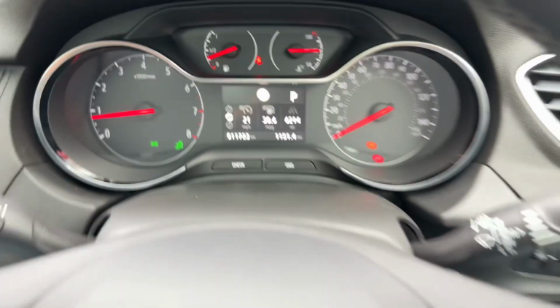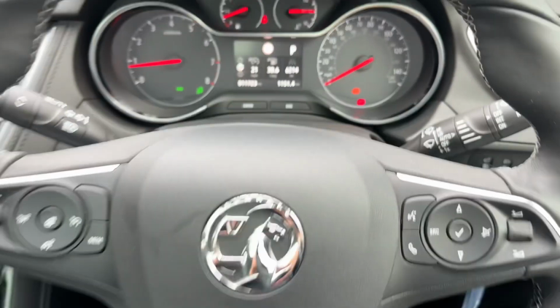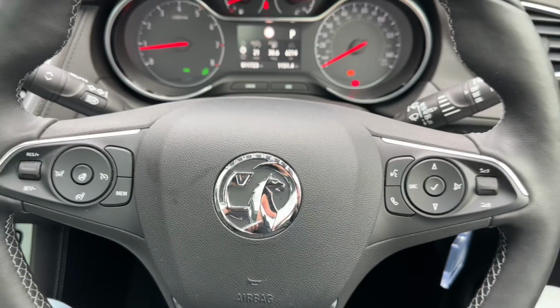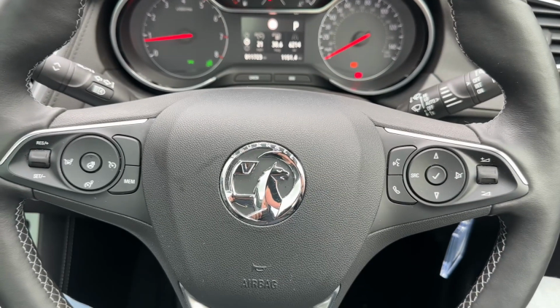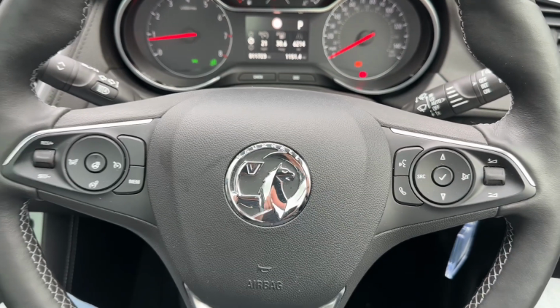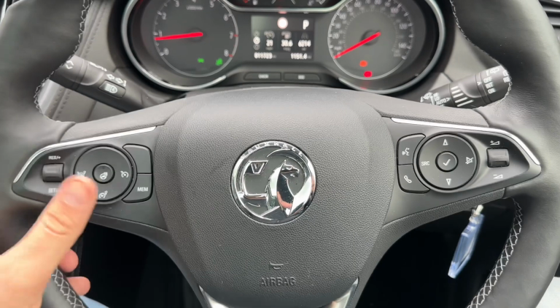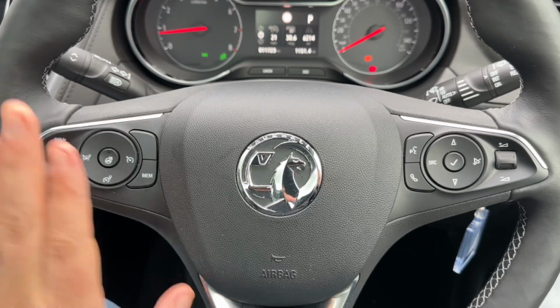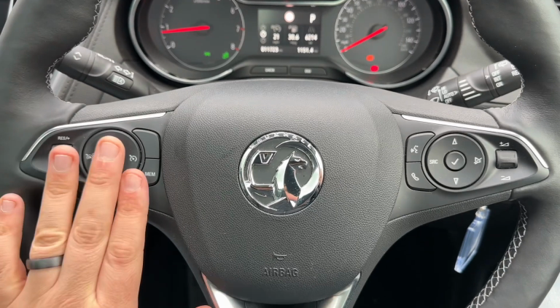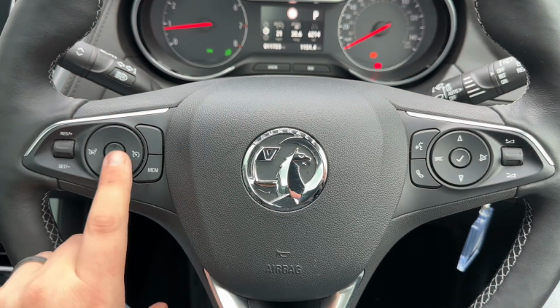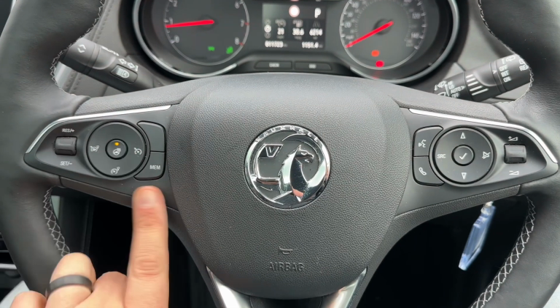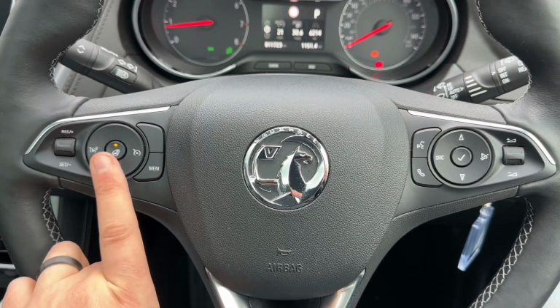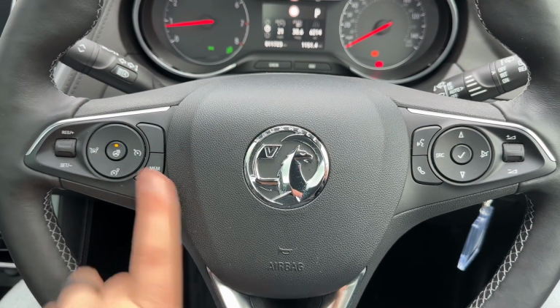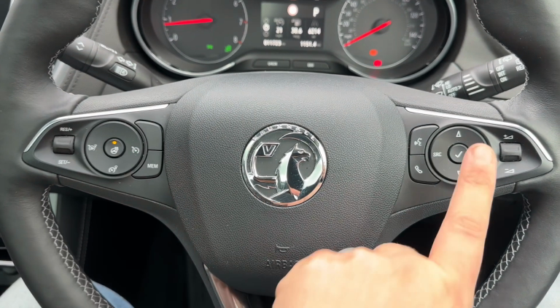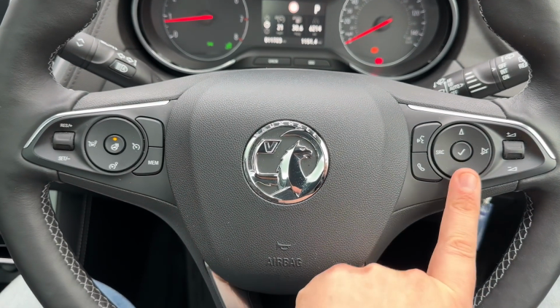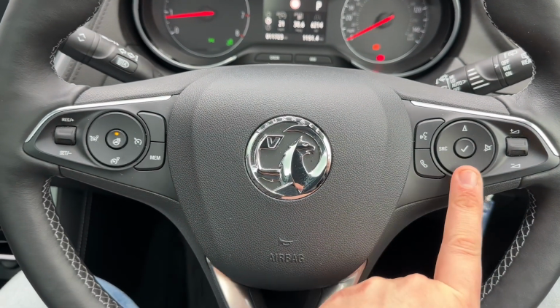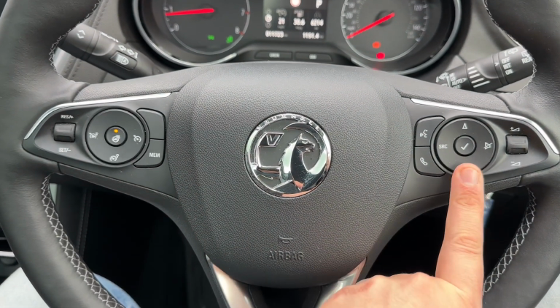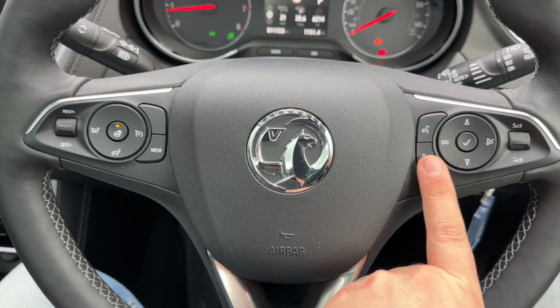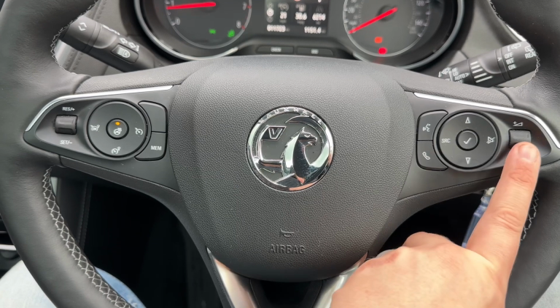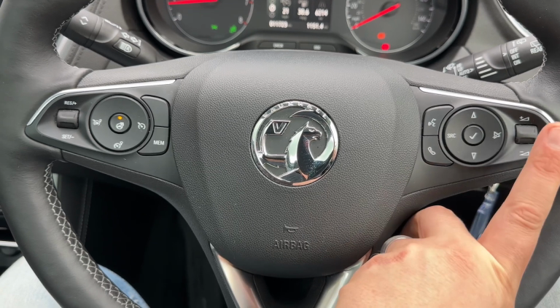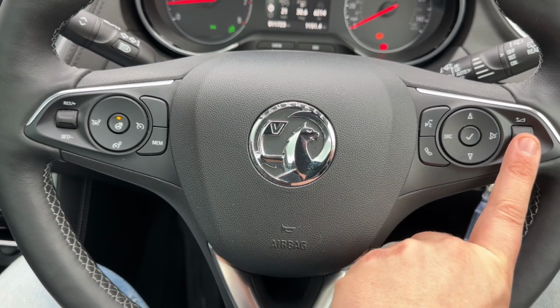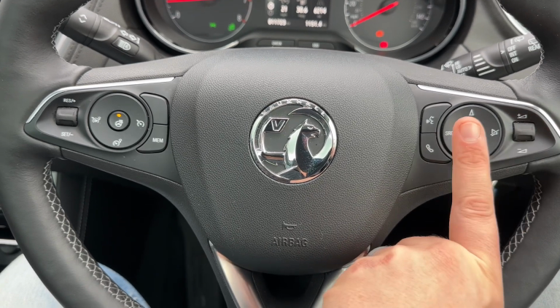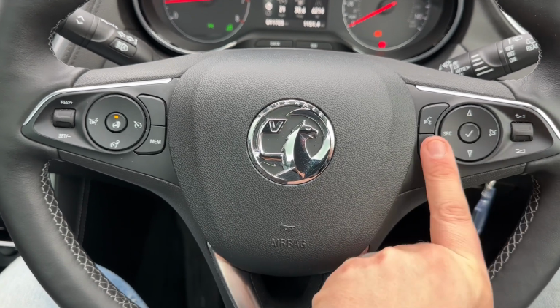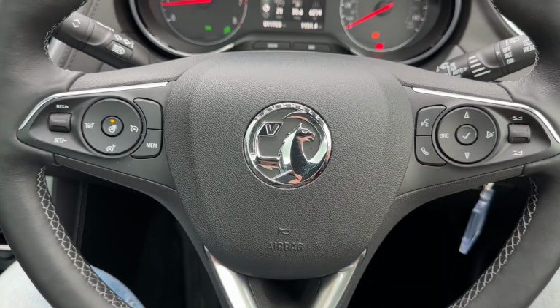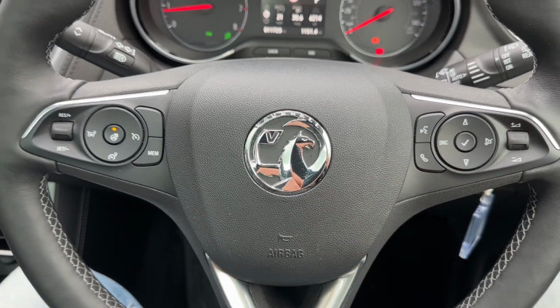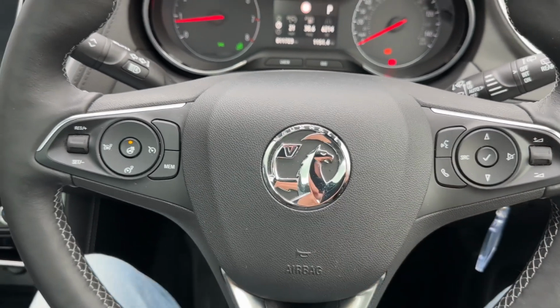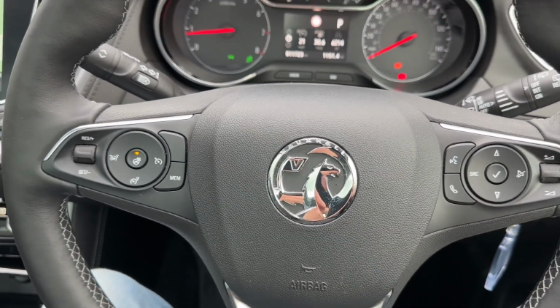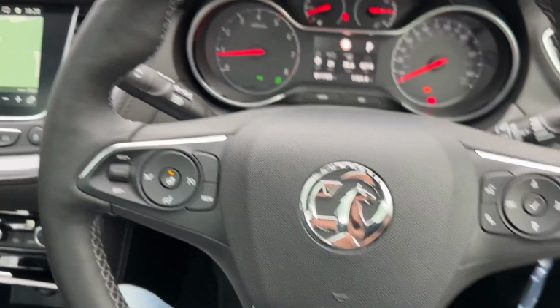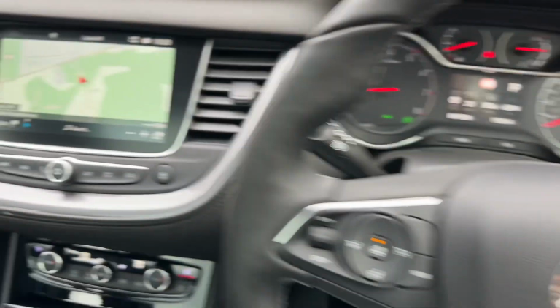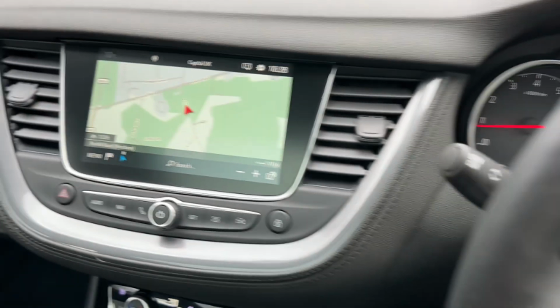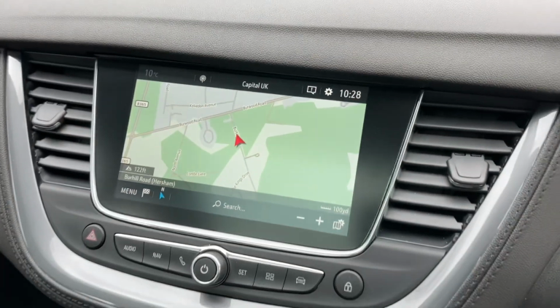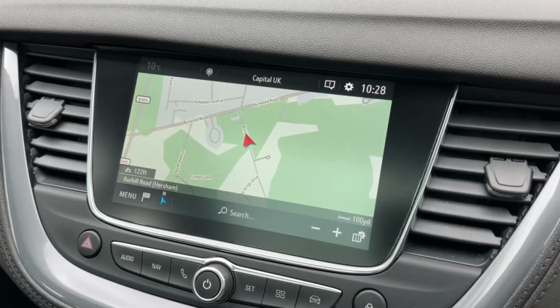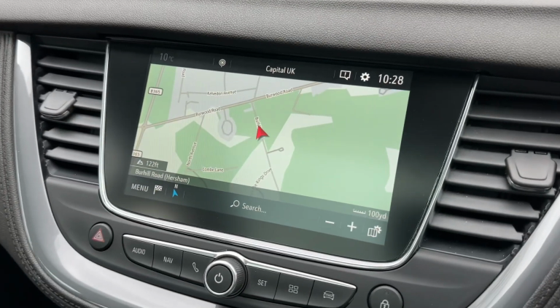Looking at the steering wheel, we have cruise control and speed limiter on the left hand side and a heated steering wheel as well. Over on the right hand side we have our stereo controls and phone controls. The phone controls can only be used after you pair the phone up to the car, which is done on the touch screen in the centre.